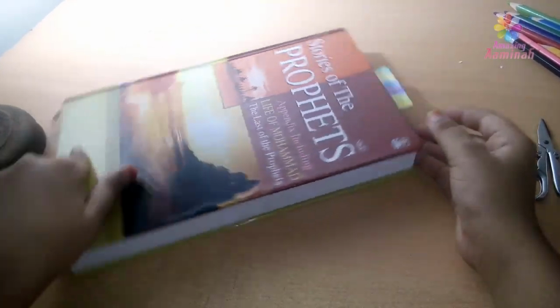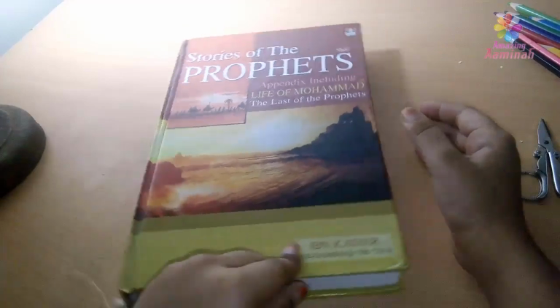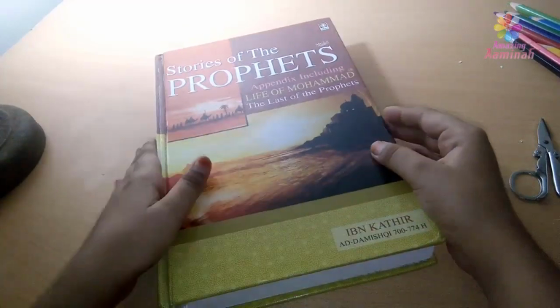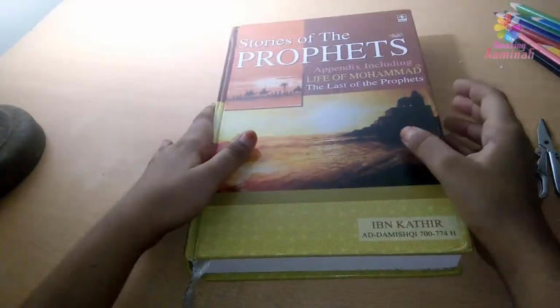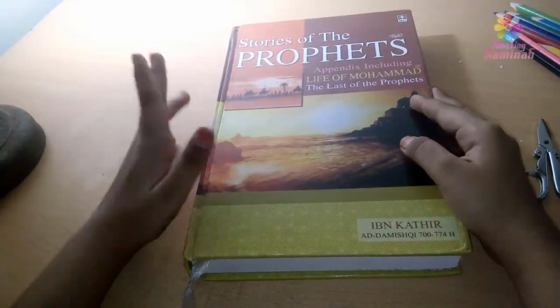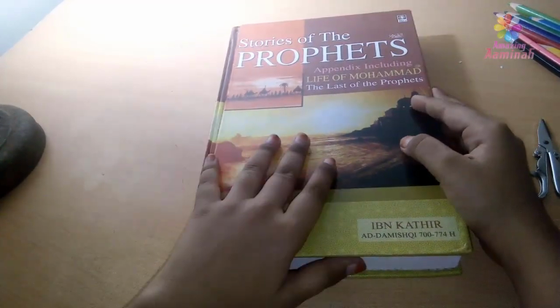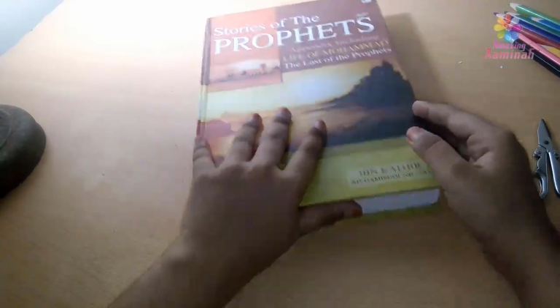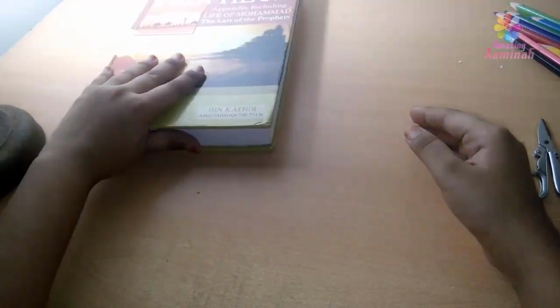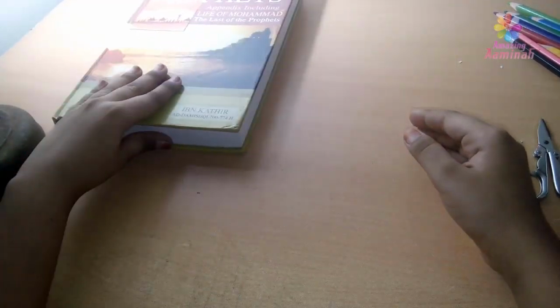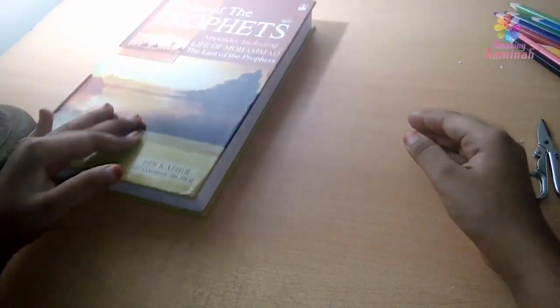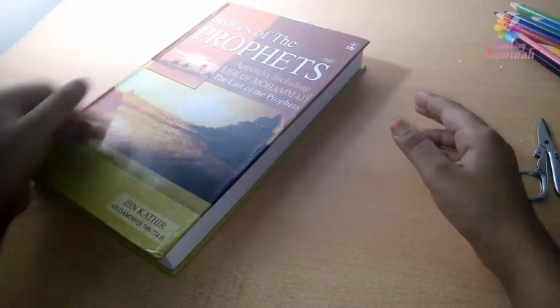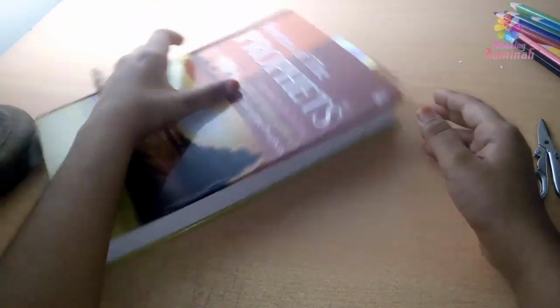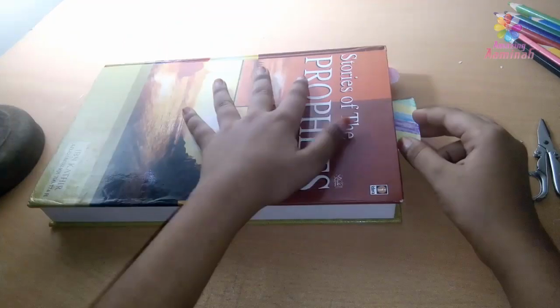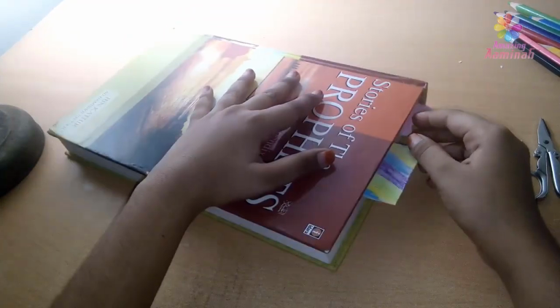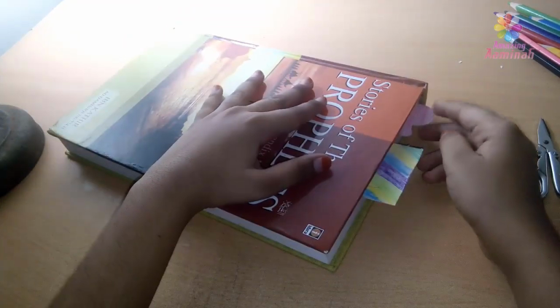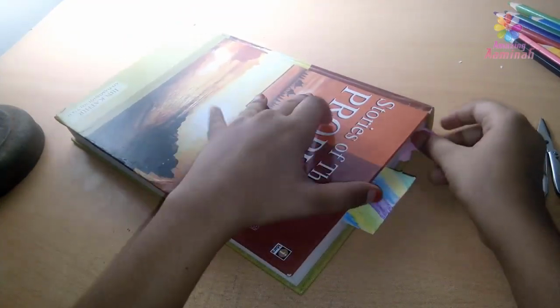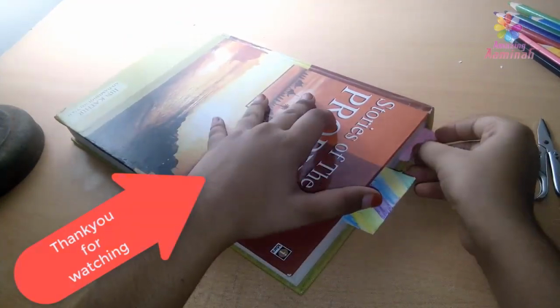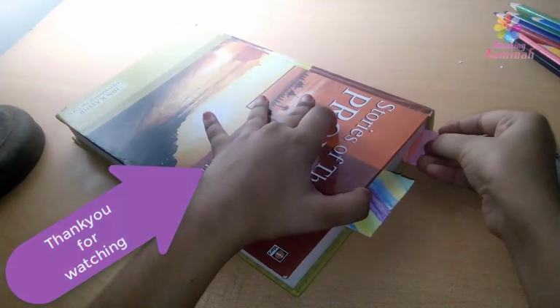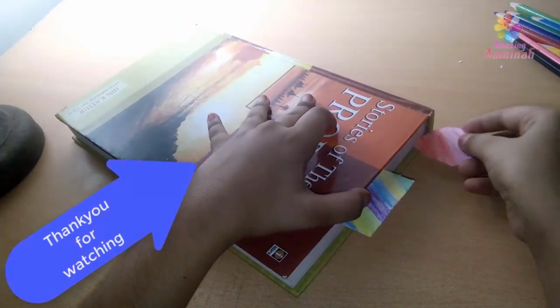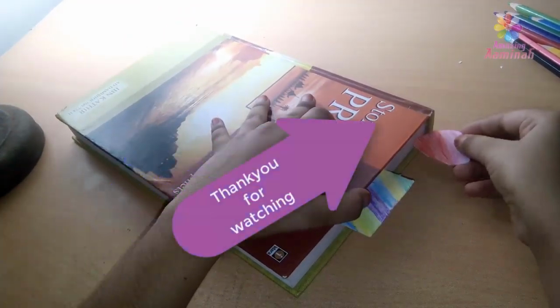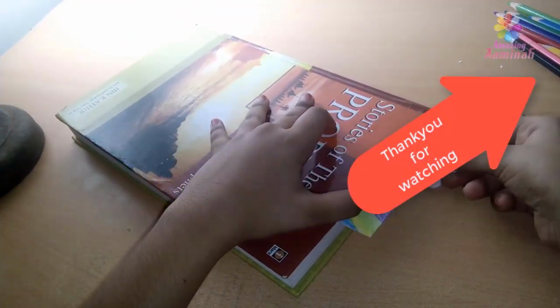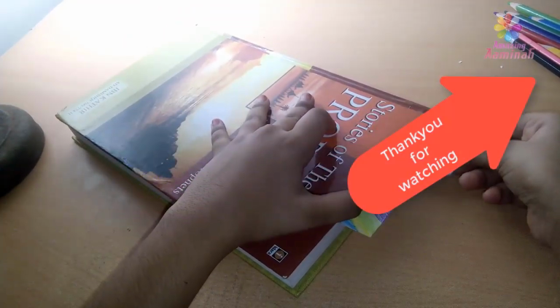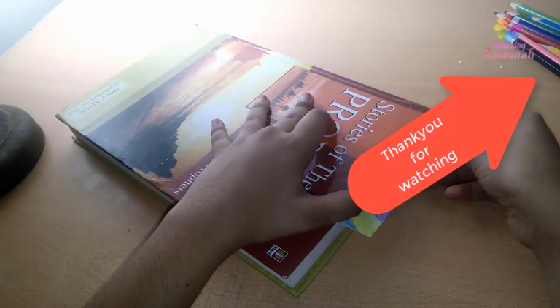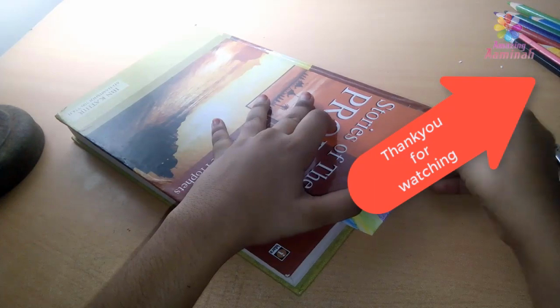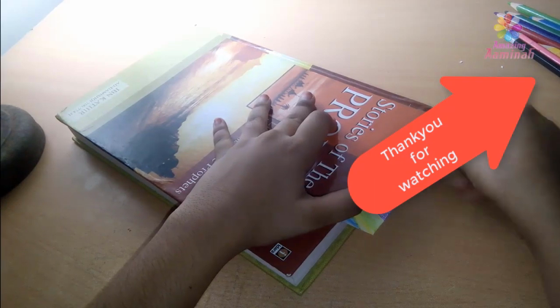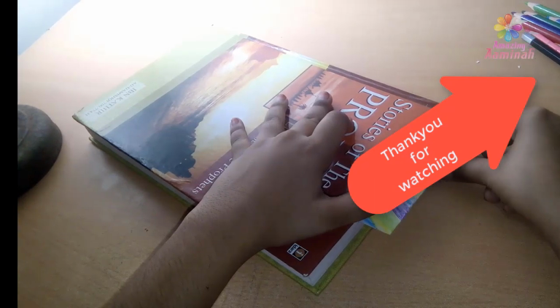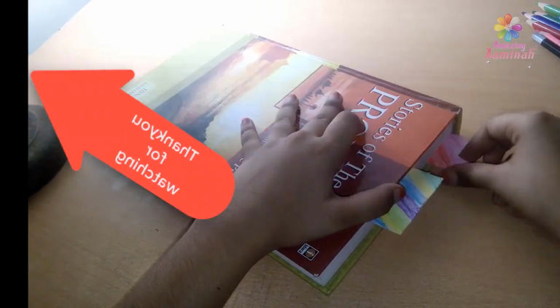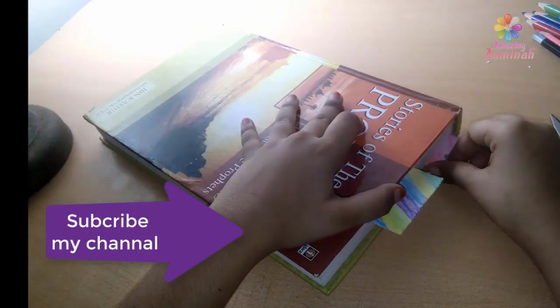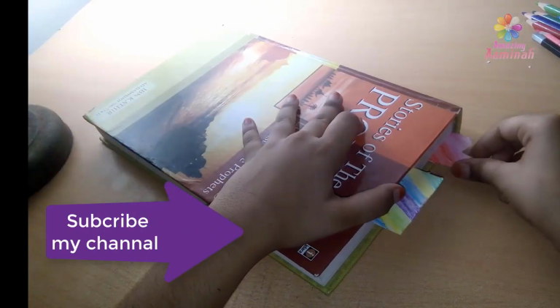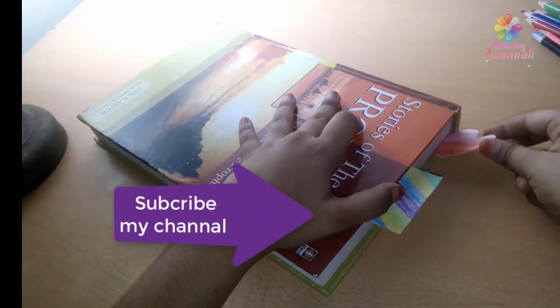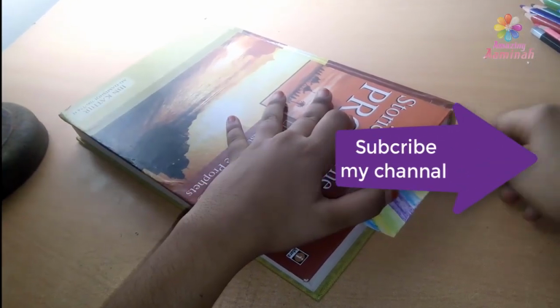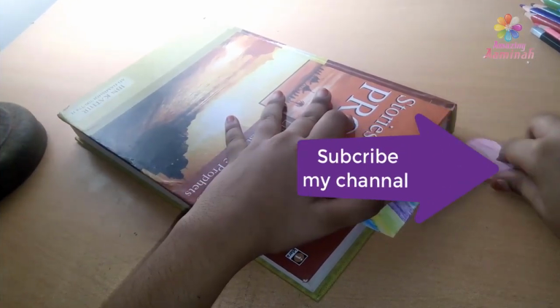Two bookmarks! Thanks for watching. This is art and craft. This is a video. Subscribe, like, share, comment. Thank you. Bye!